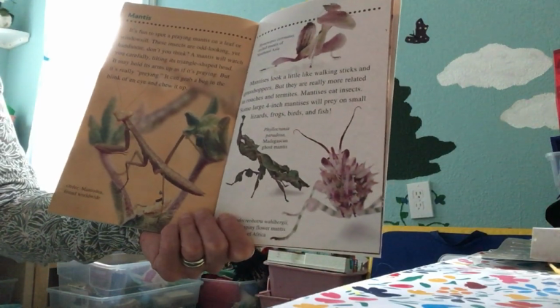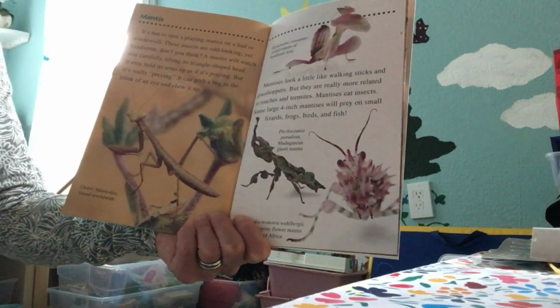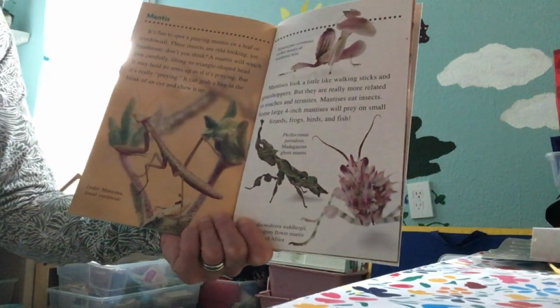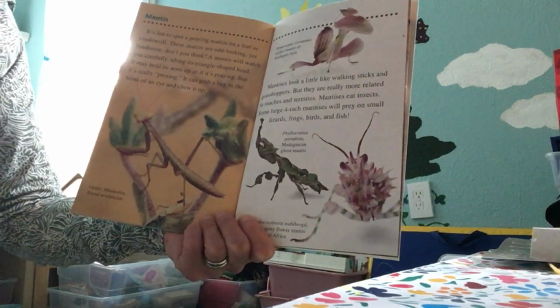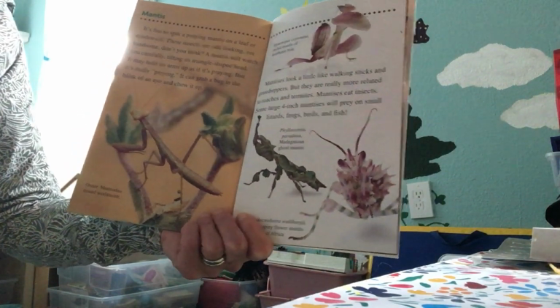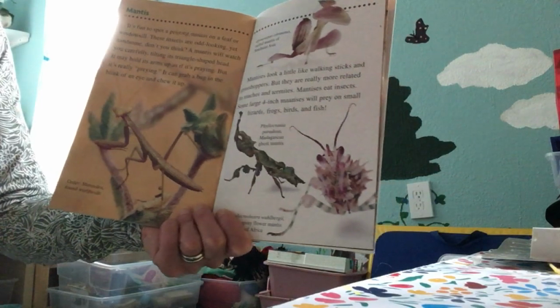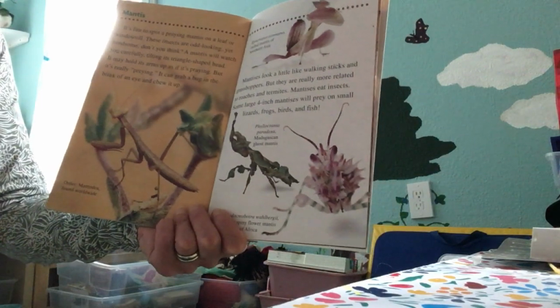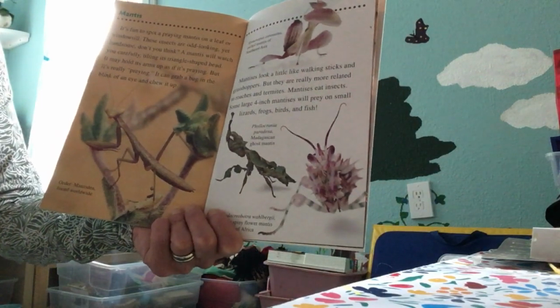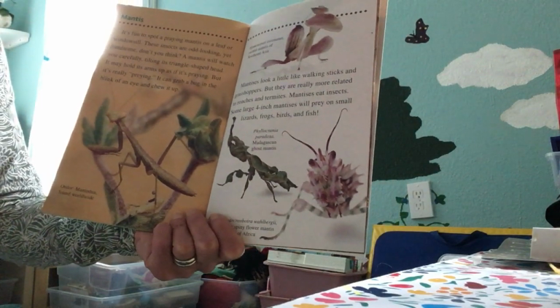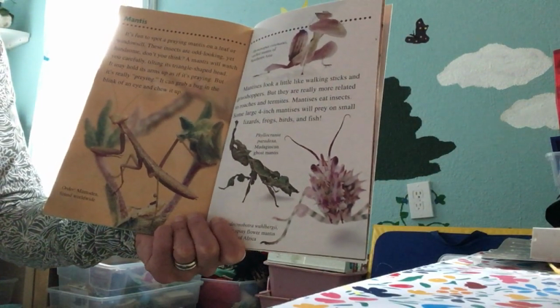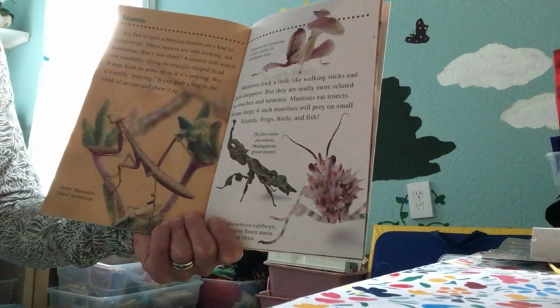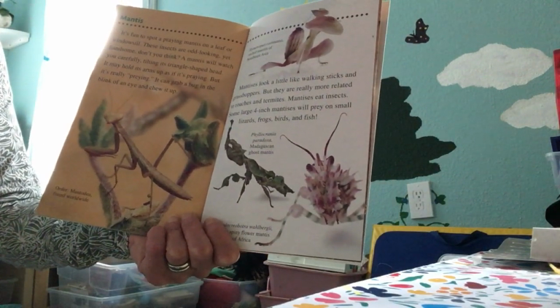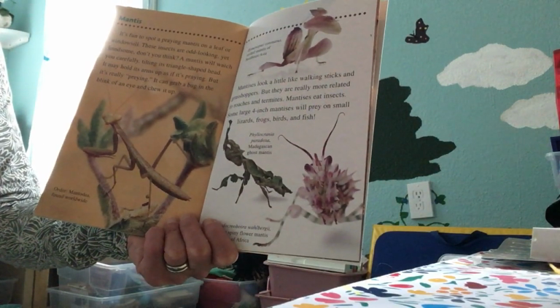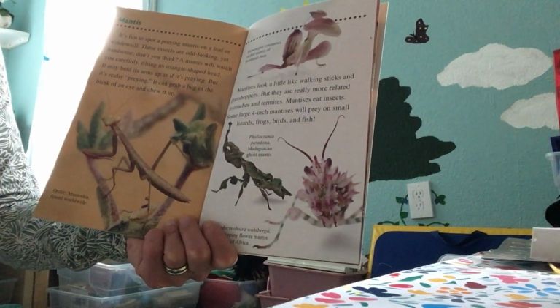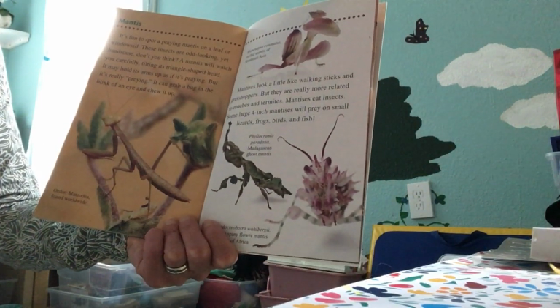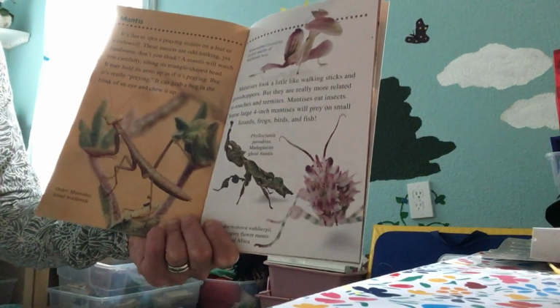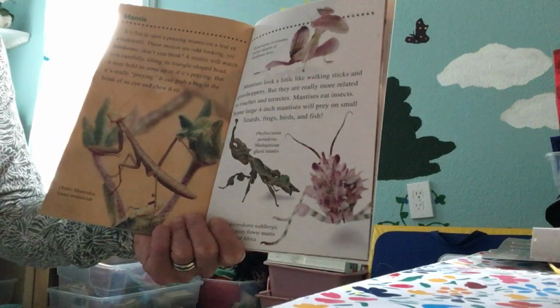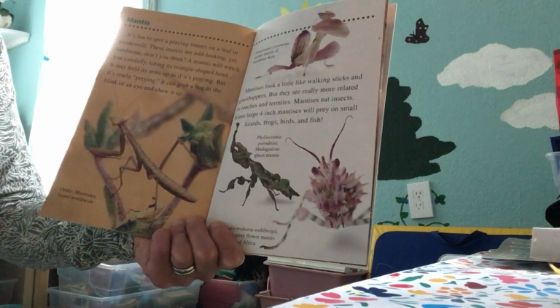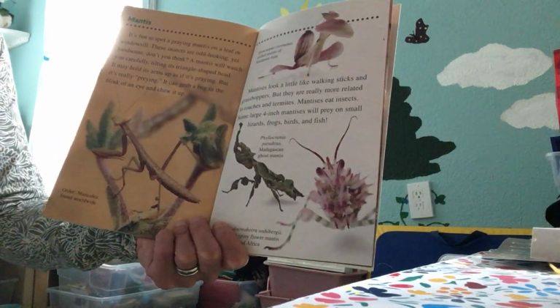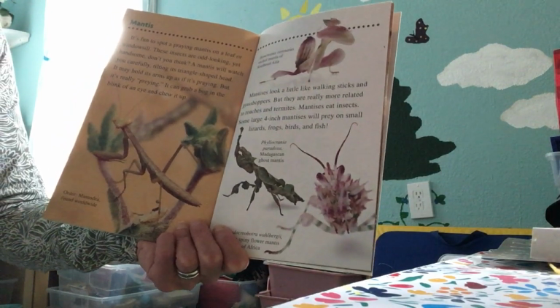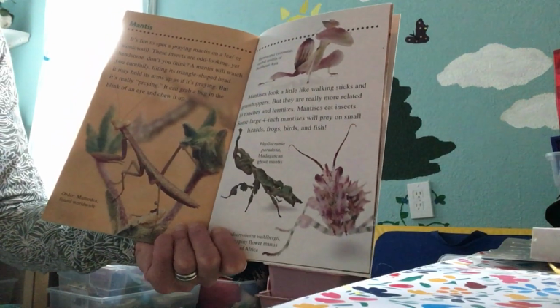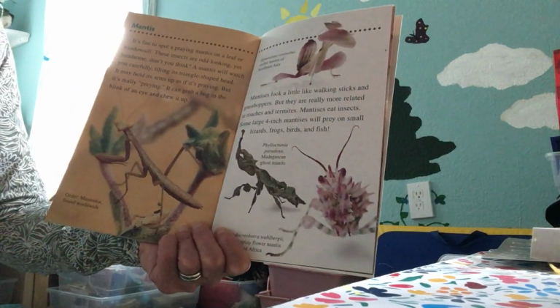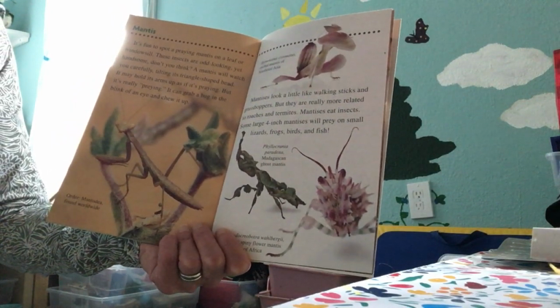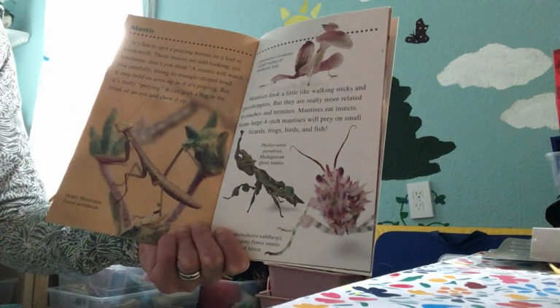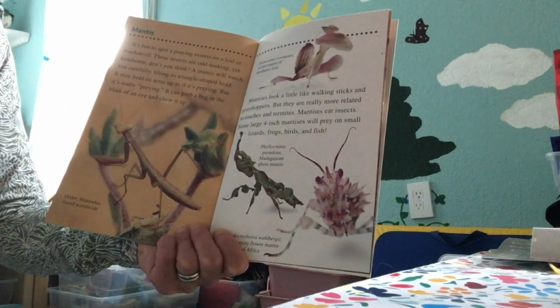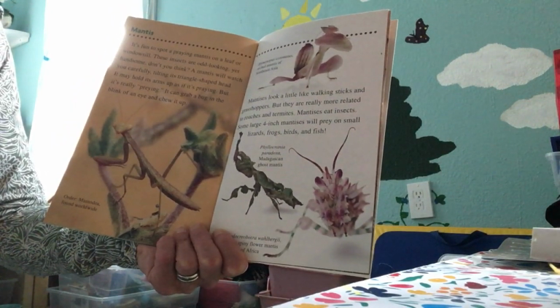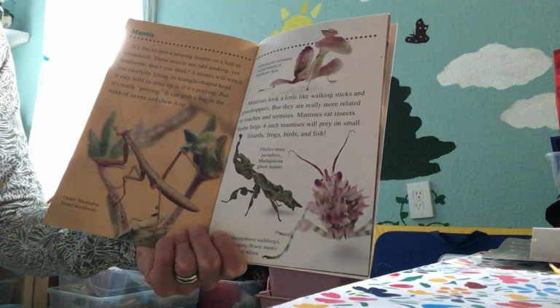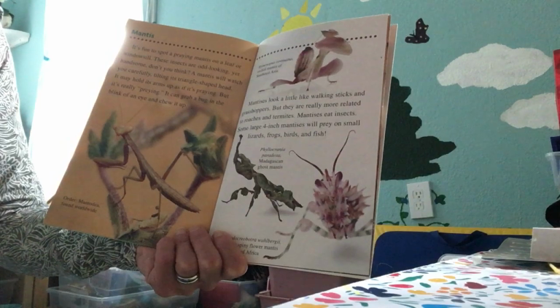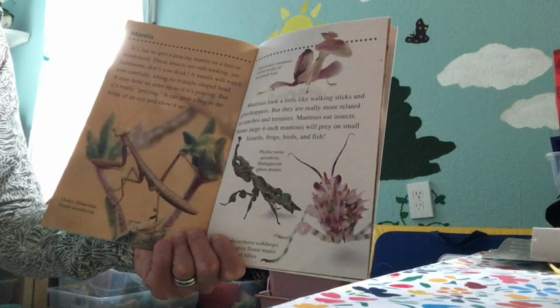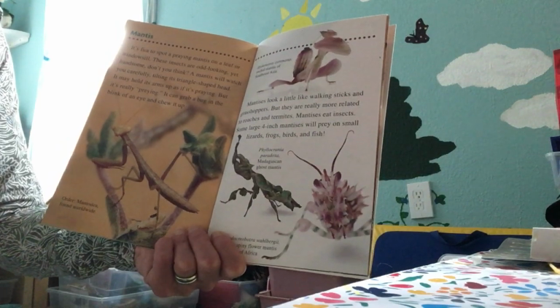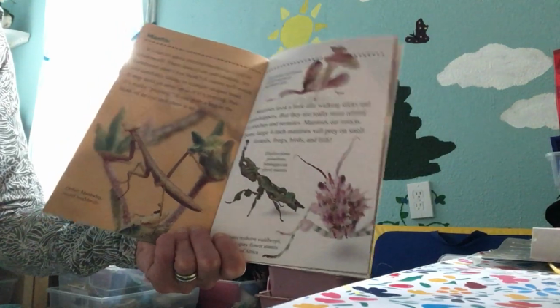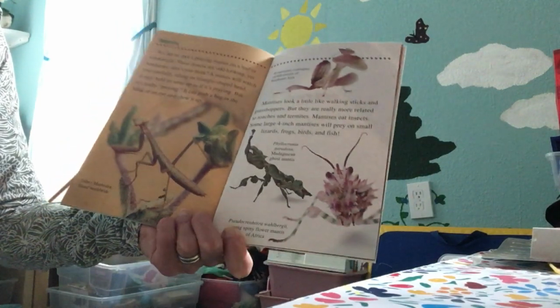Mantises look a little like walking sticks and grasshoppers, but they are really more related to roaches and termites. Mantises eat insects. Some large 4-inch mantises will prey on small lizards, frogs, birds, and even fish.